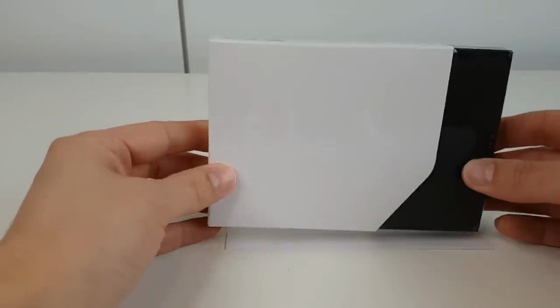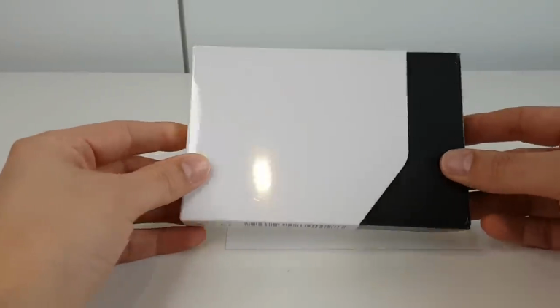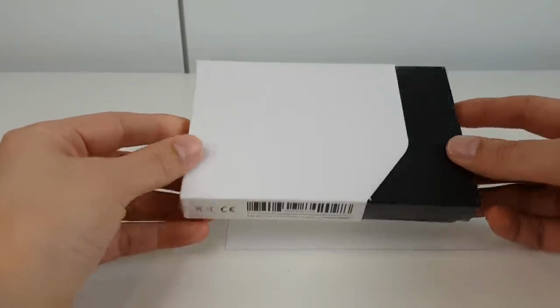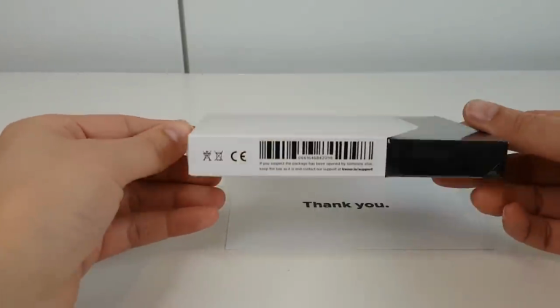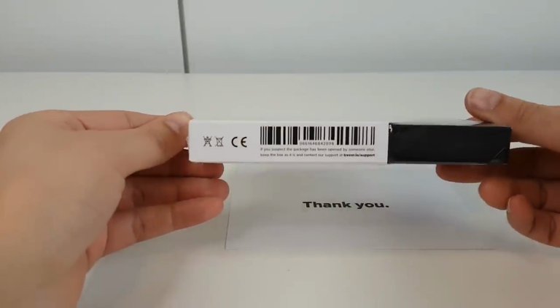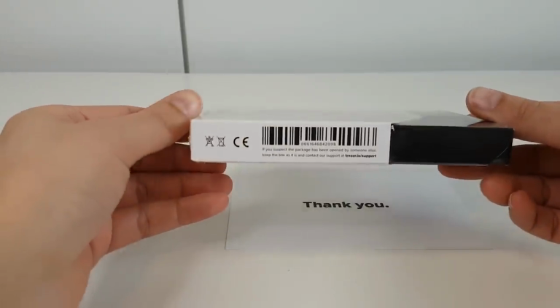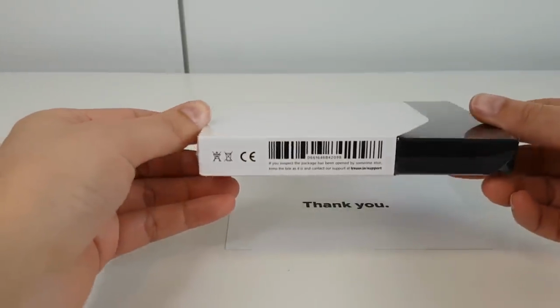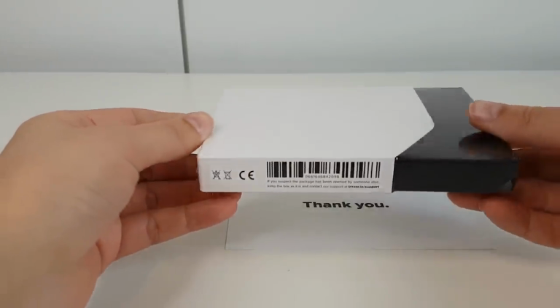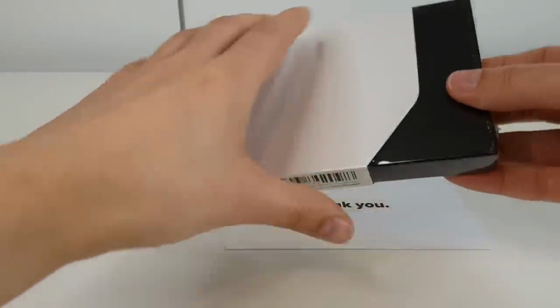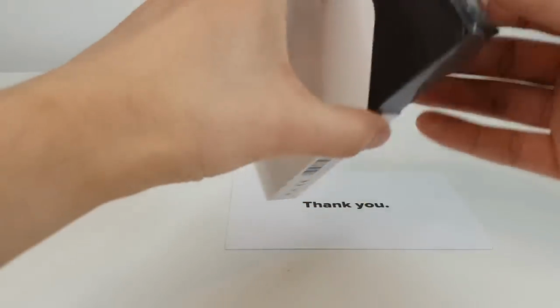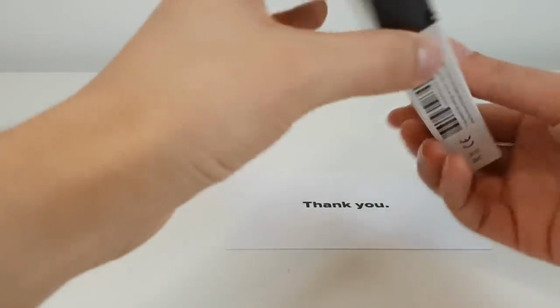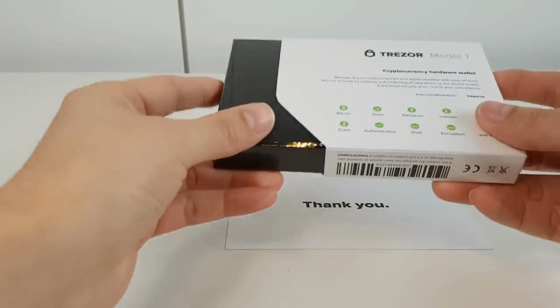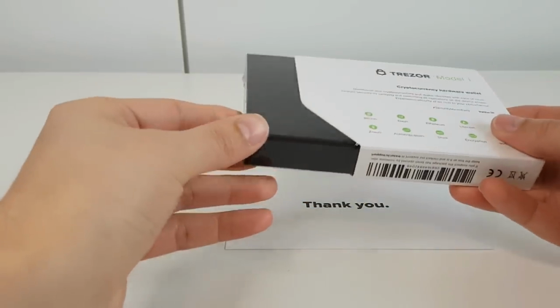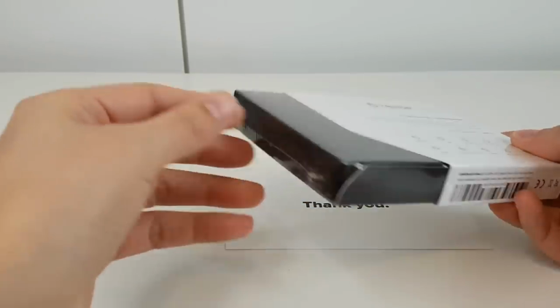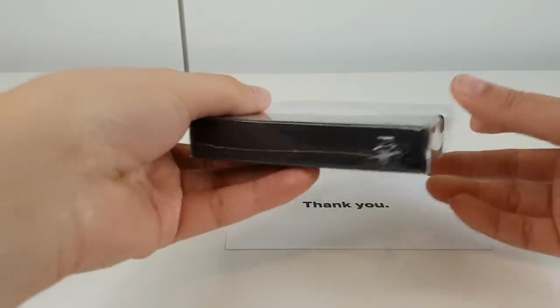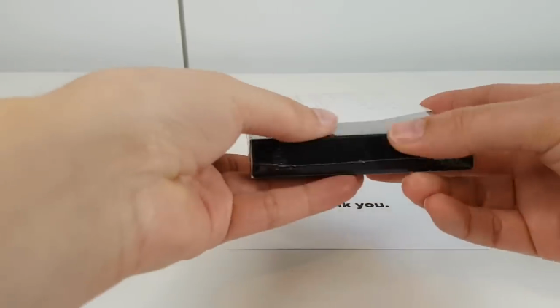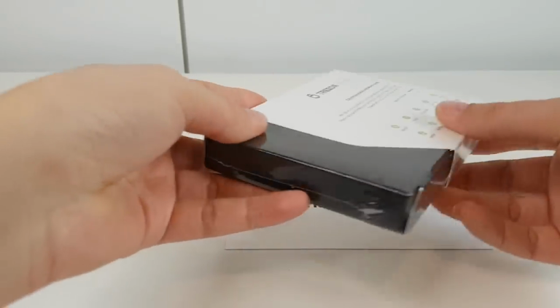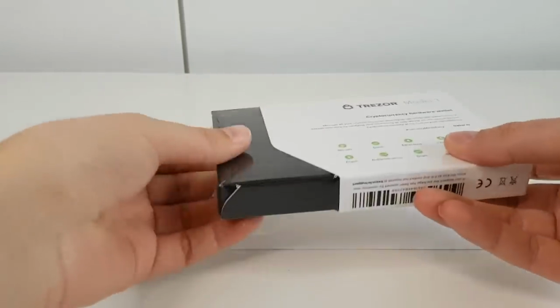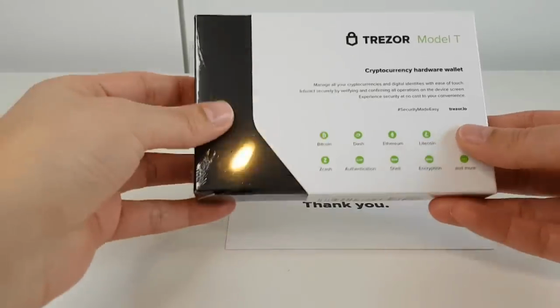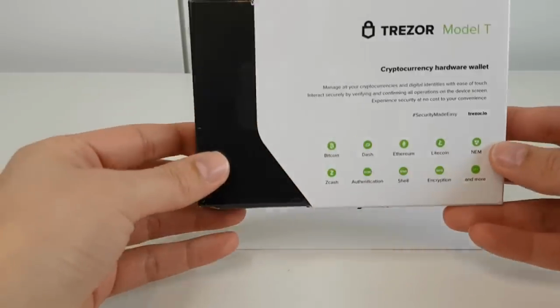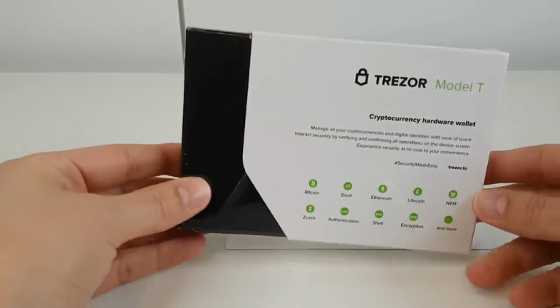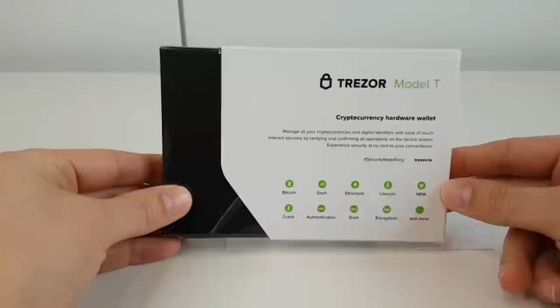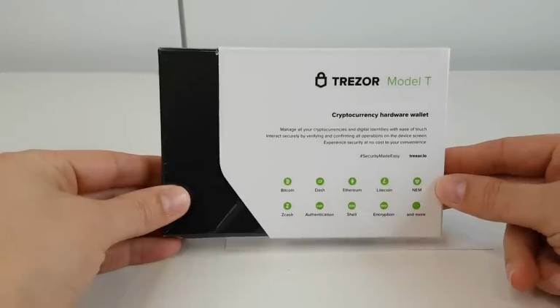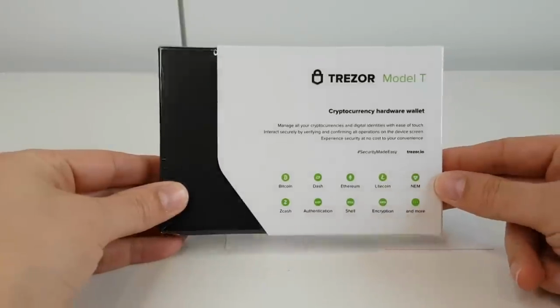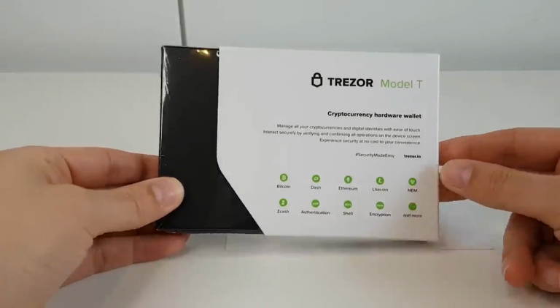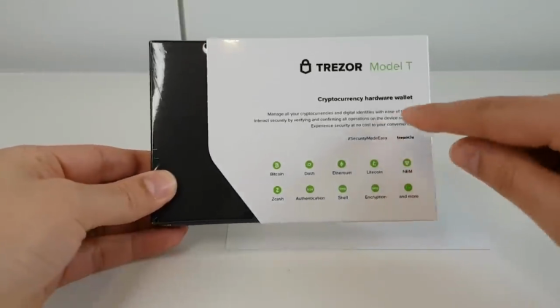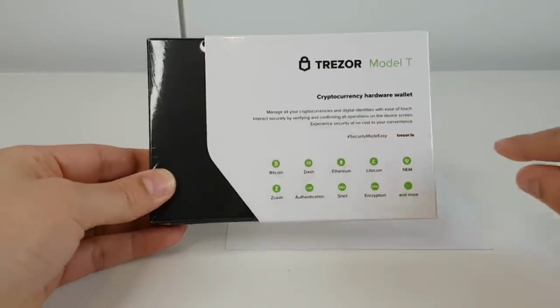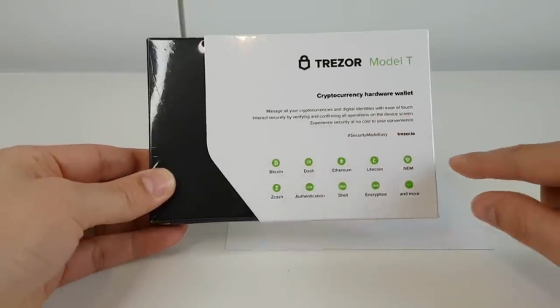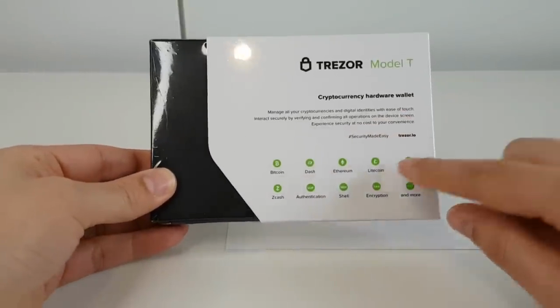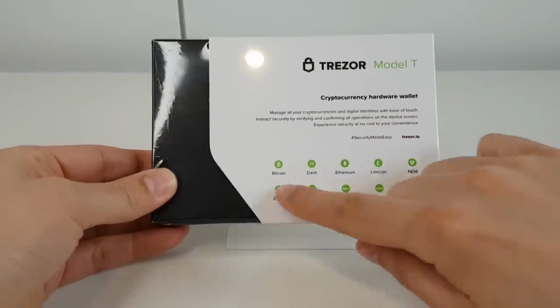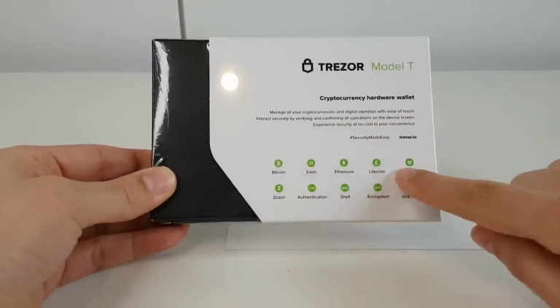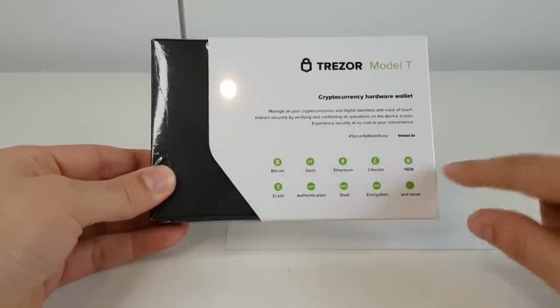The box is a black and white cardboard box that appears to be wrapped in a cellophane kind of wrap. I'll be opening that in just a second. On the back you can see a few of the features and also the coins that it supports.